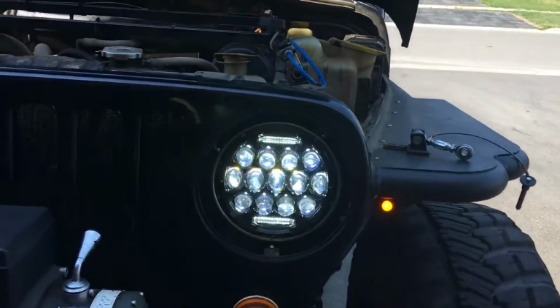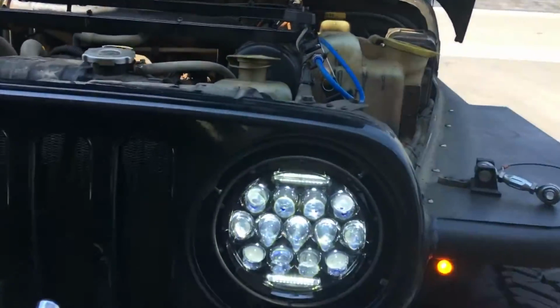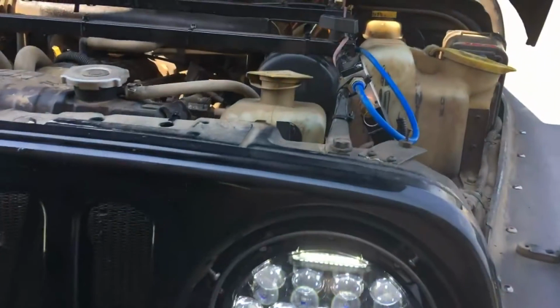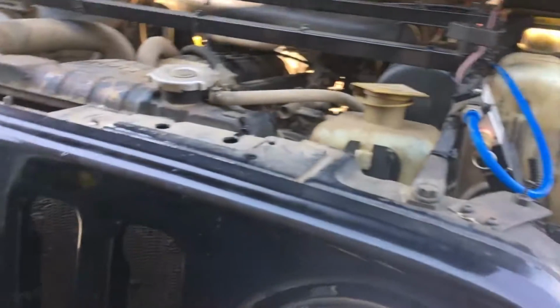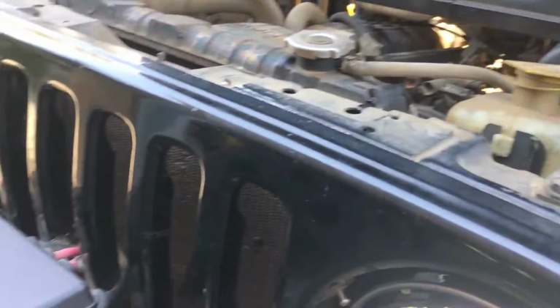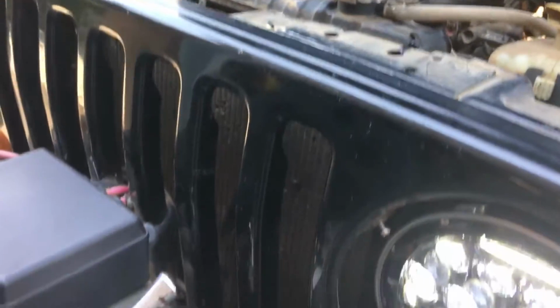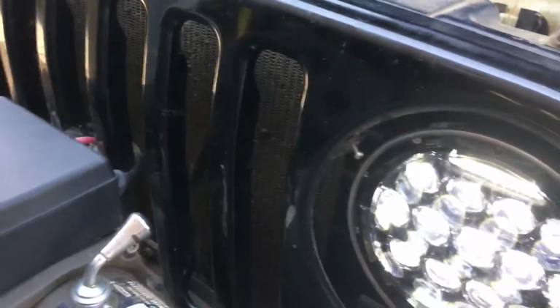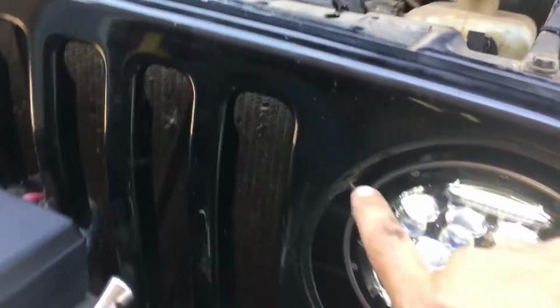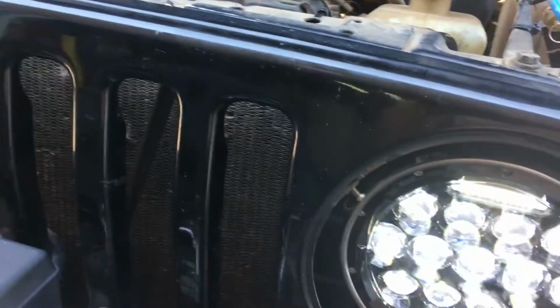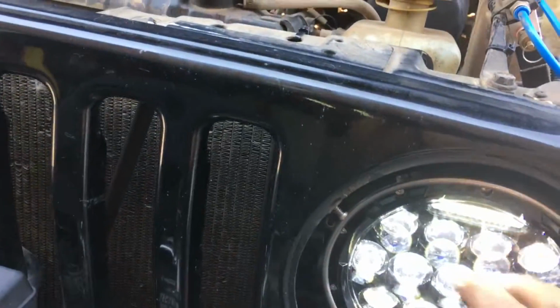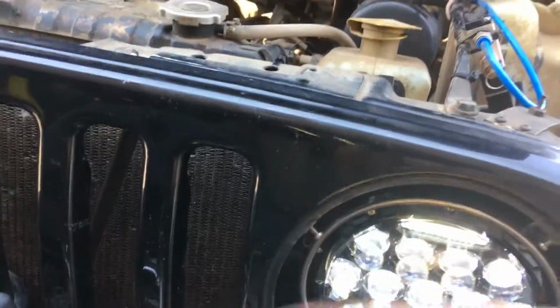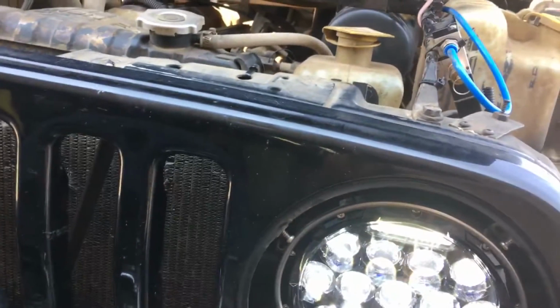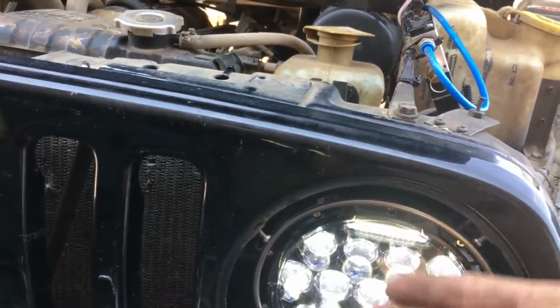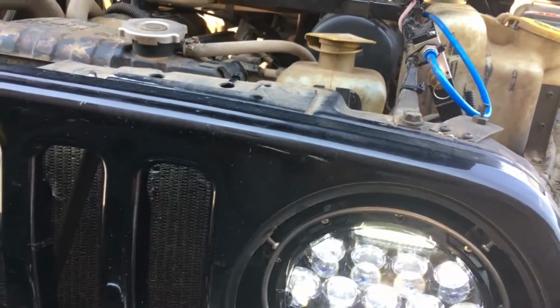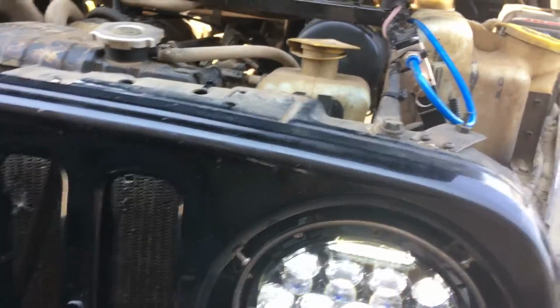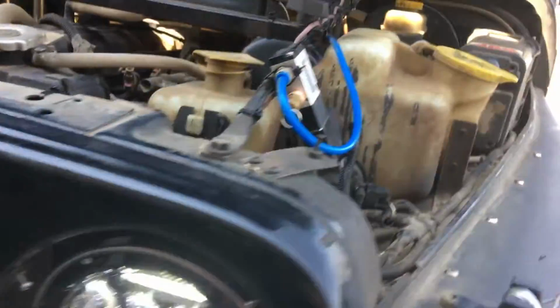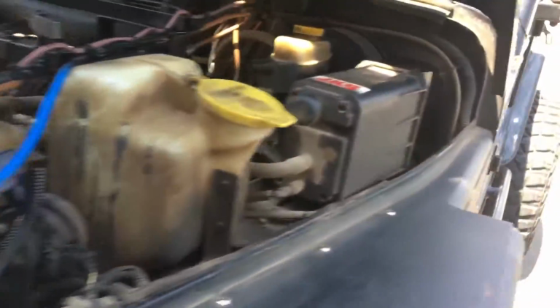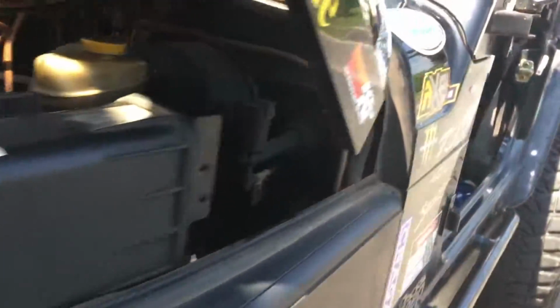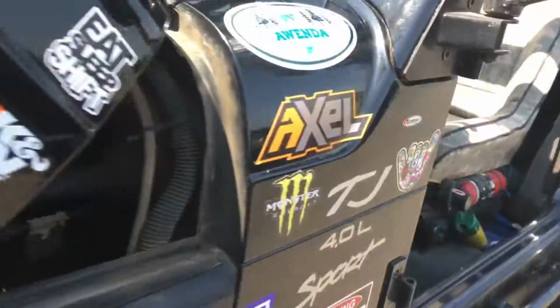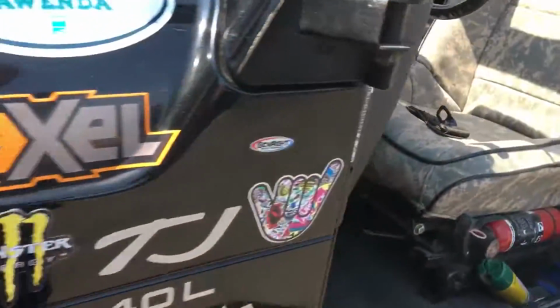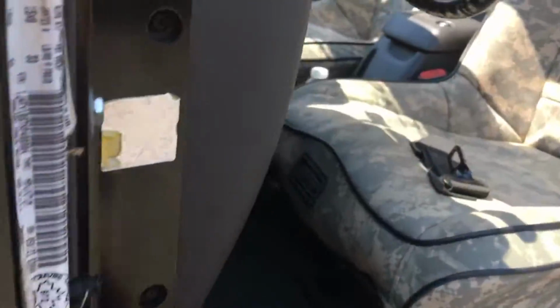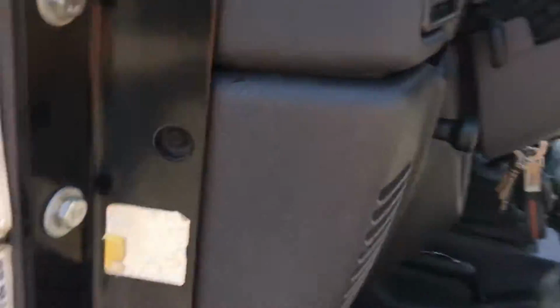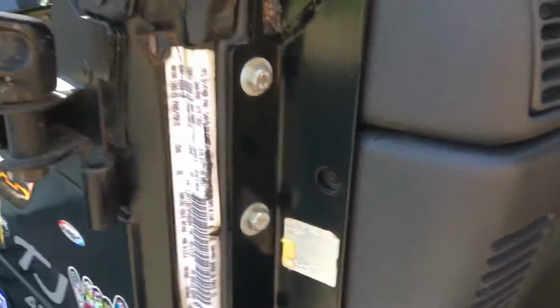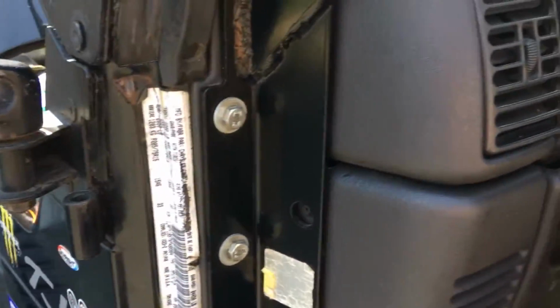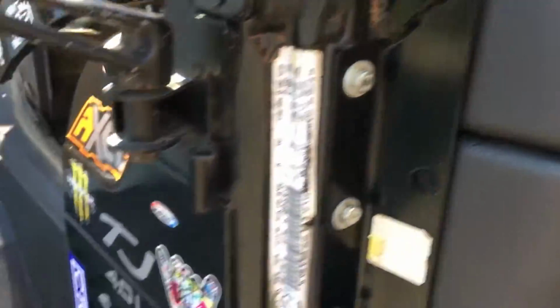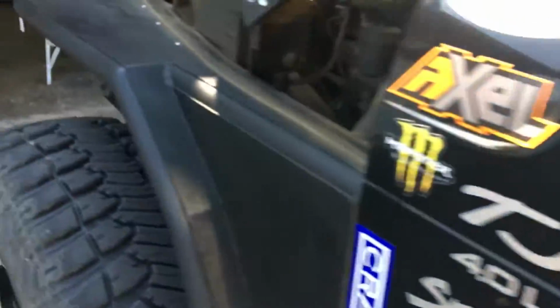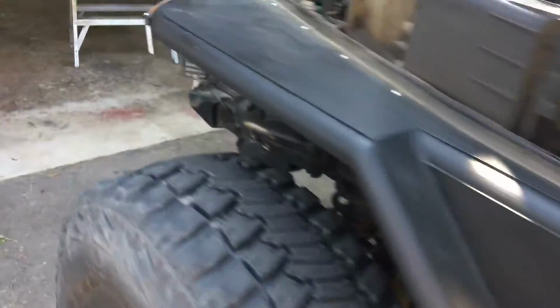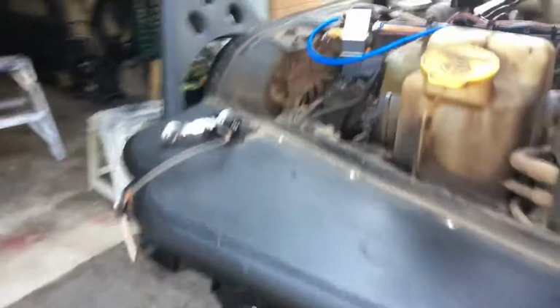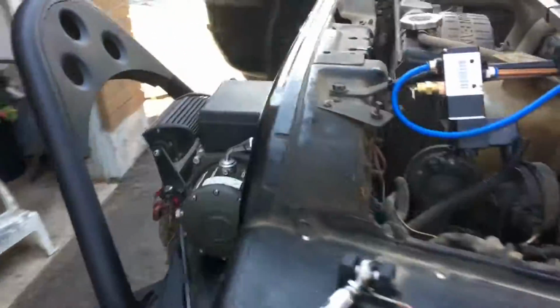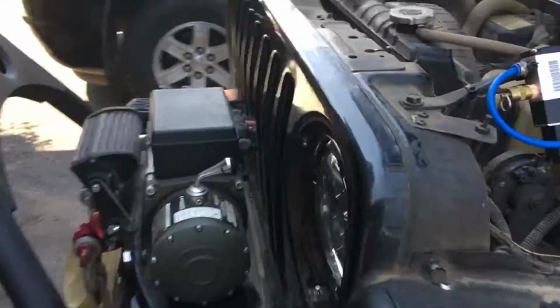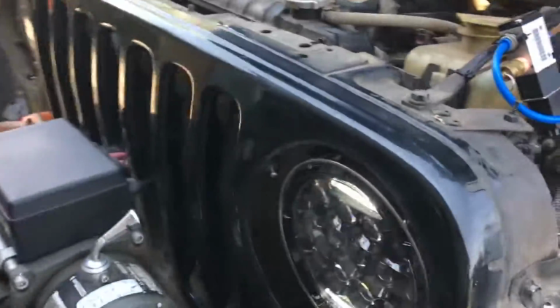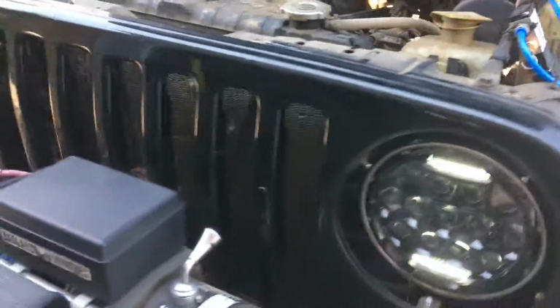I would recommend after you get it done, take it out at night somewhere. Use your adjuster screws, put it up against a wall, and make sure they're aiming somewhat down for your regular lights — and that, as they say, is that.